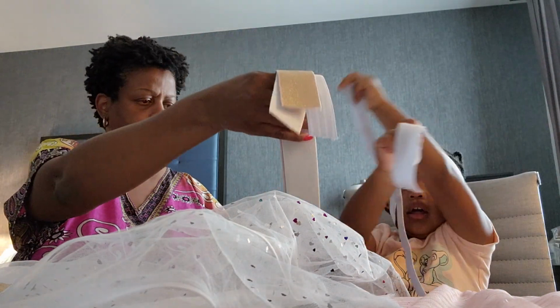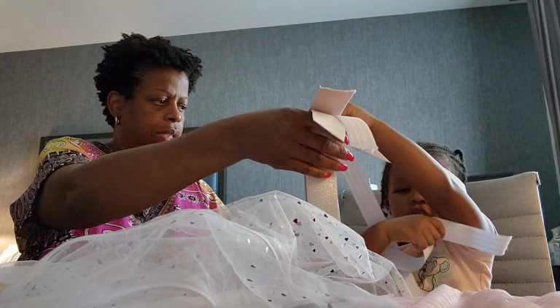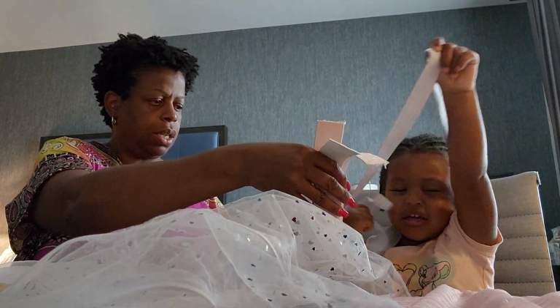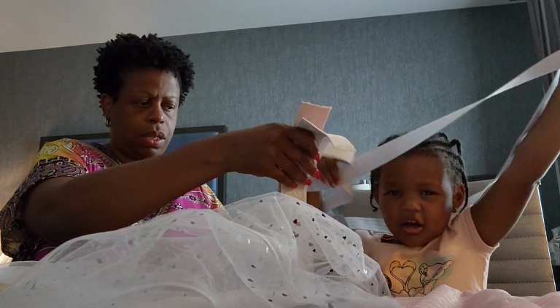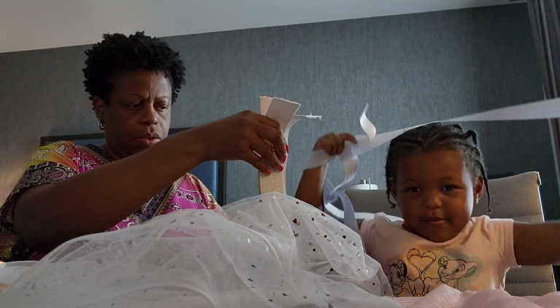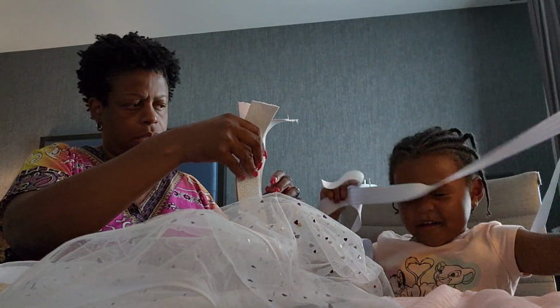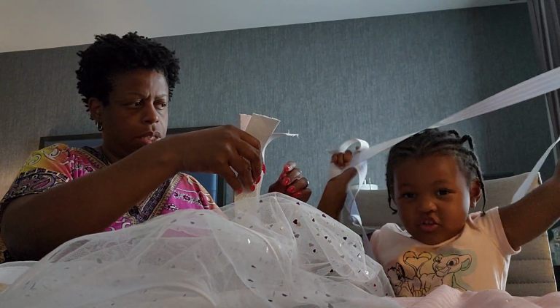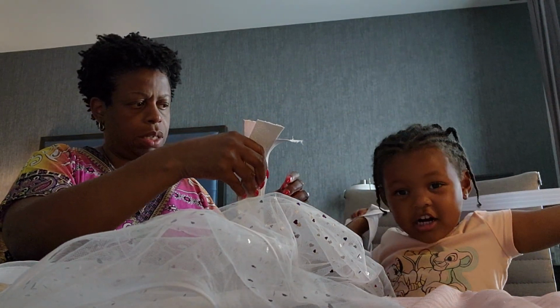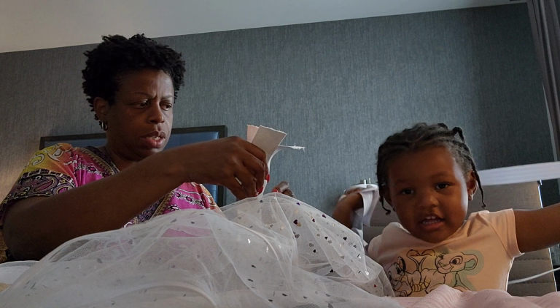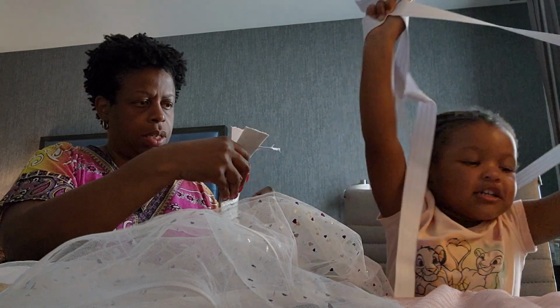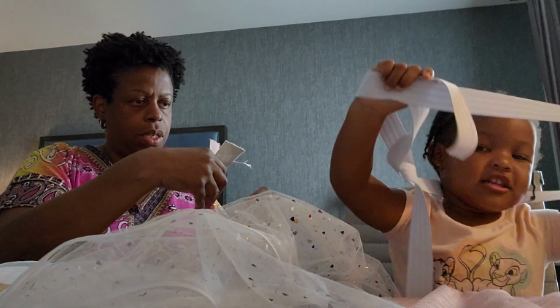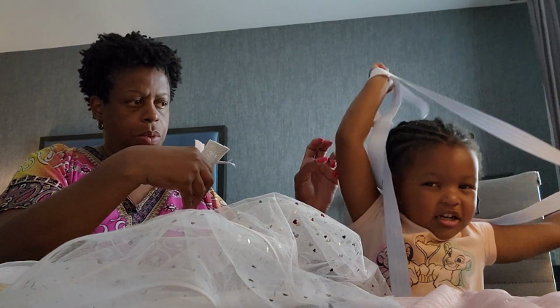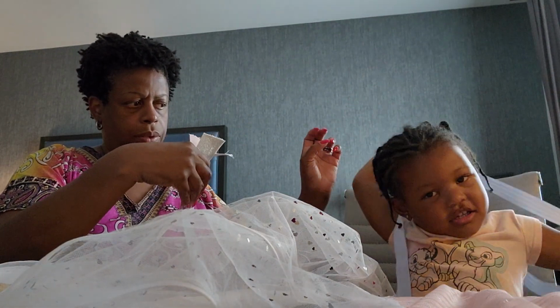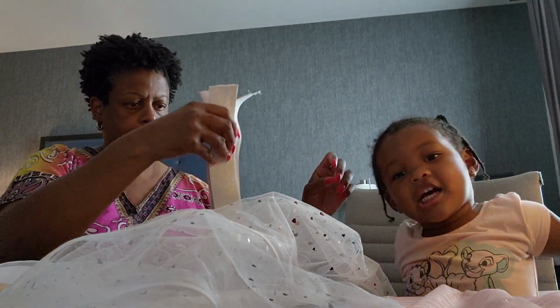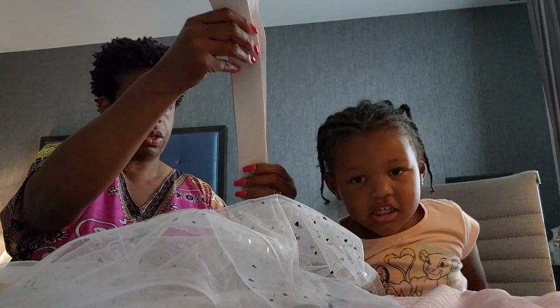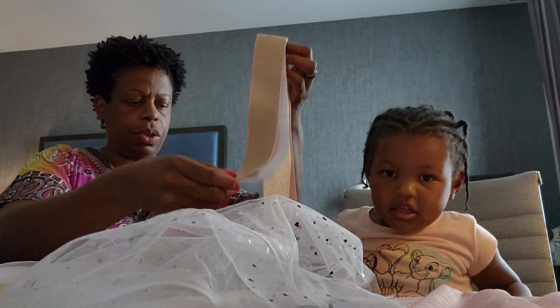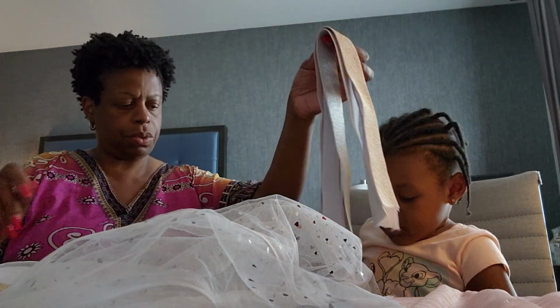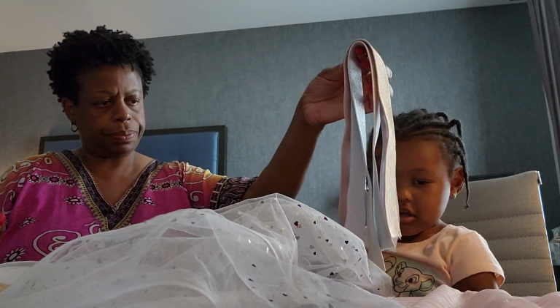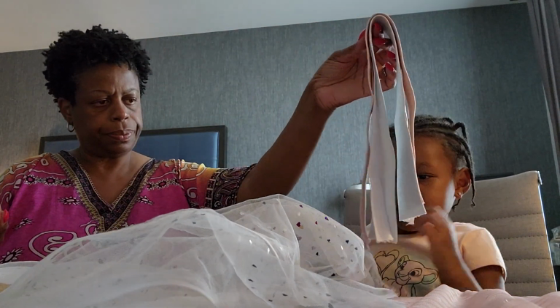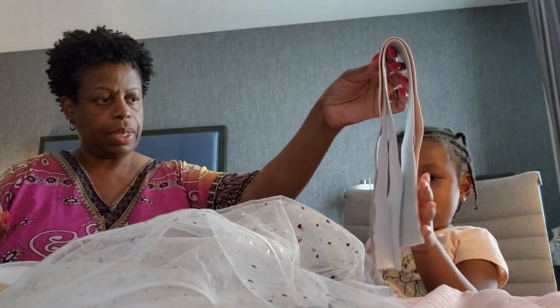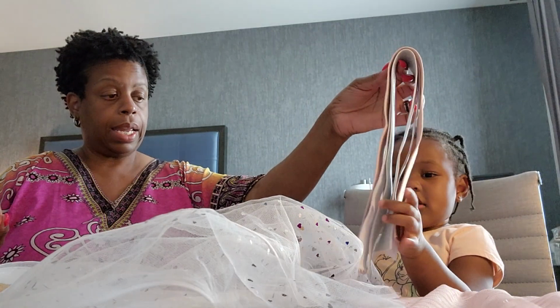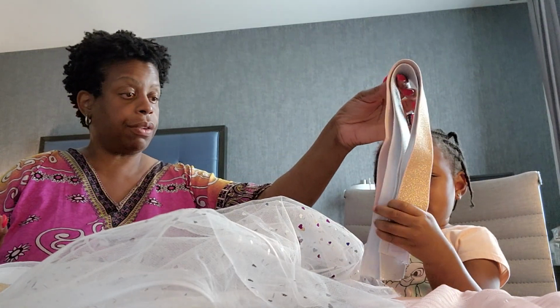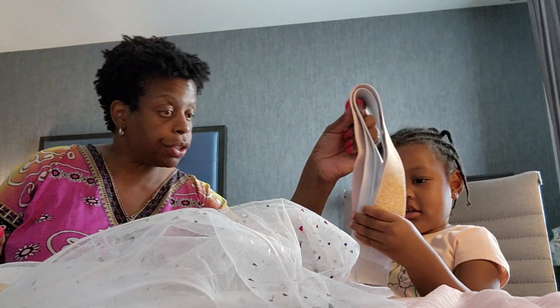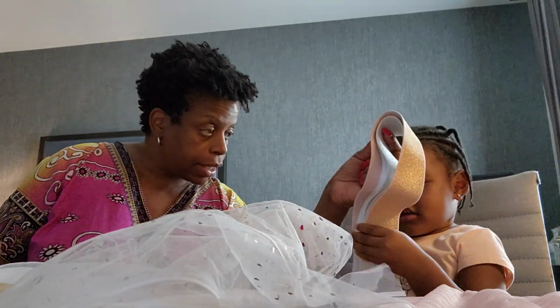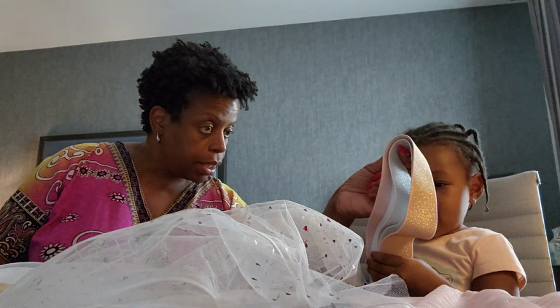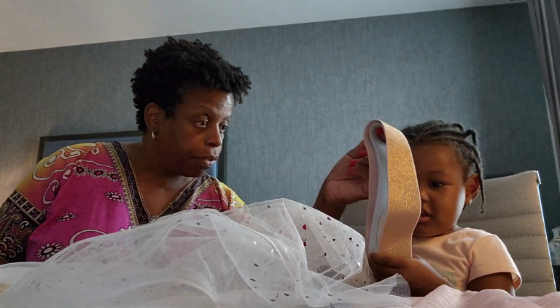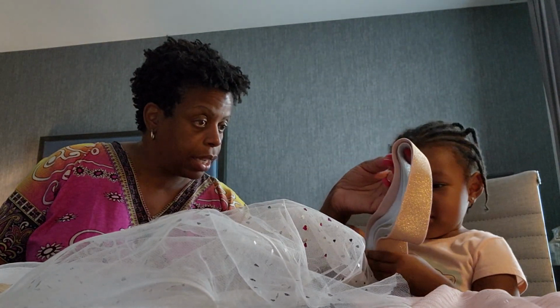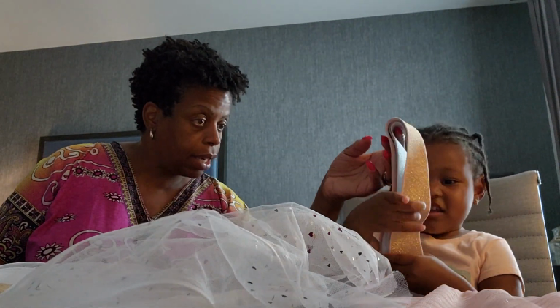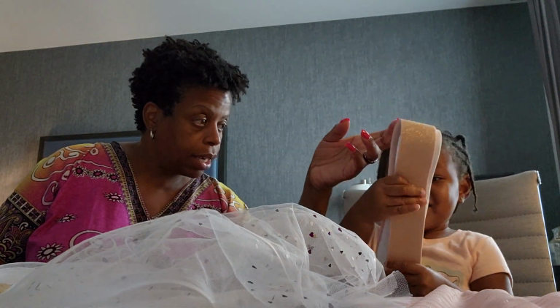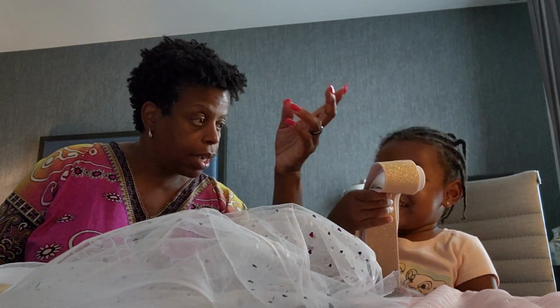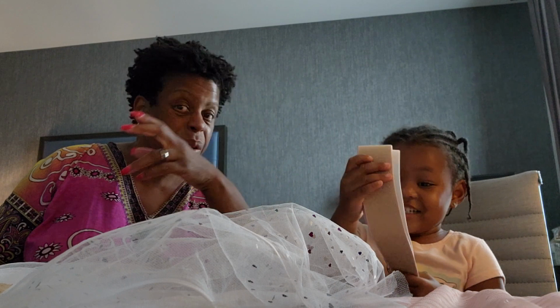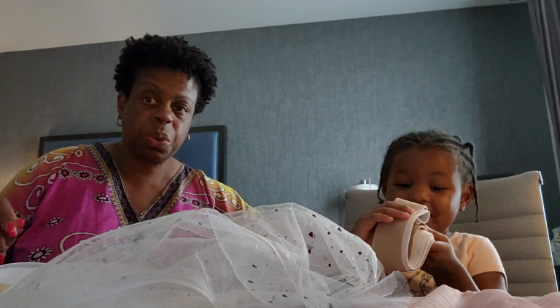You got your belt. I love you. Good. Okay. Now you hold on to those. And that's the first phase of making choo choo.